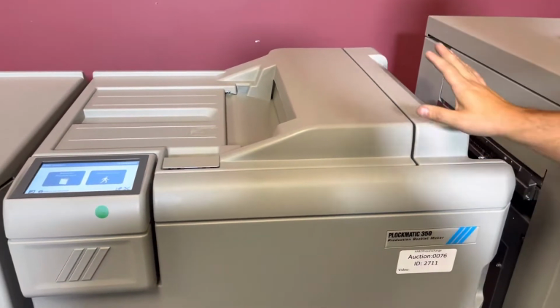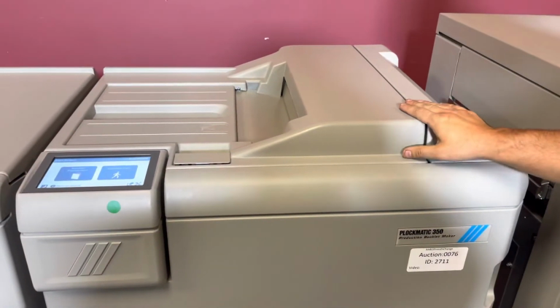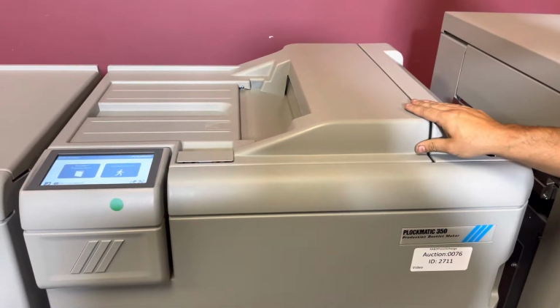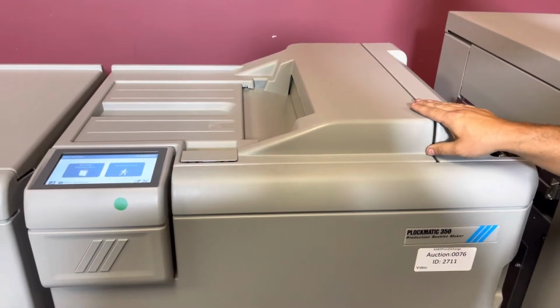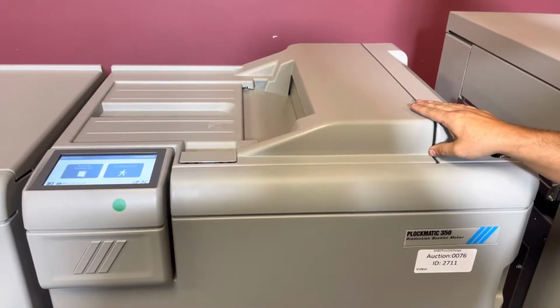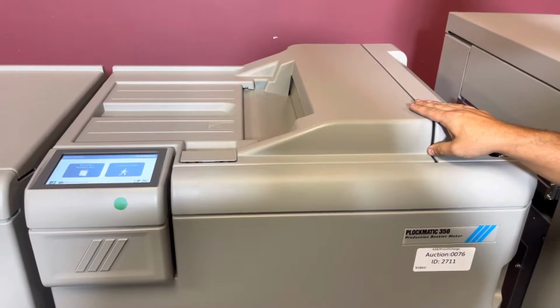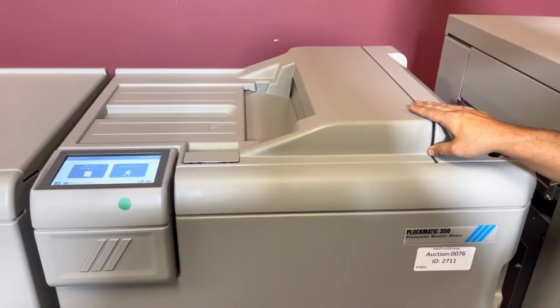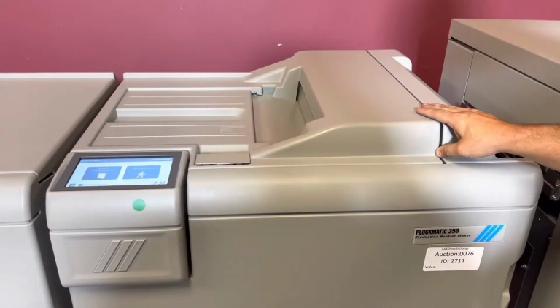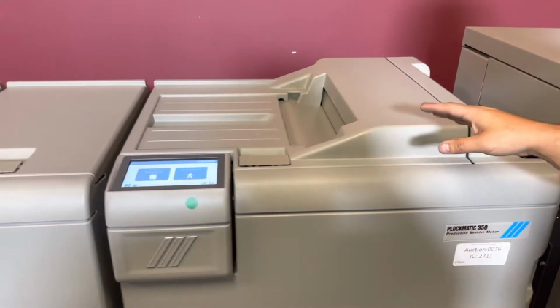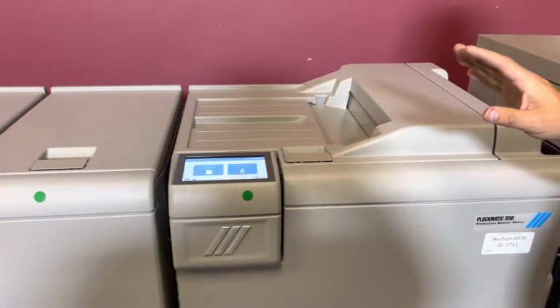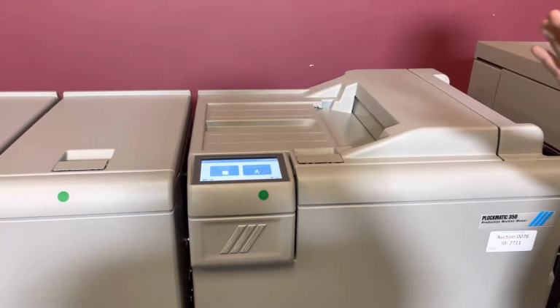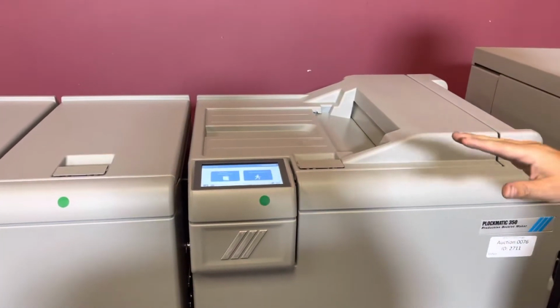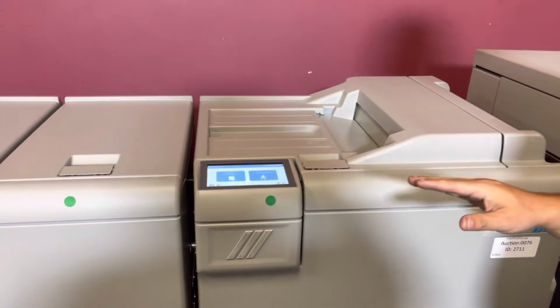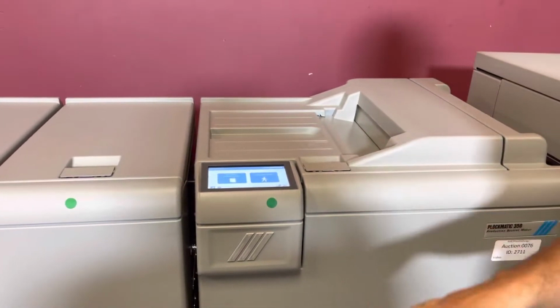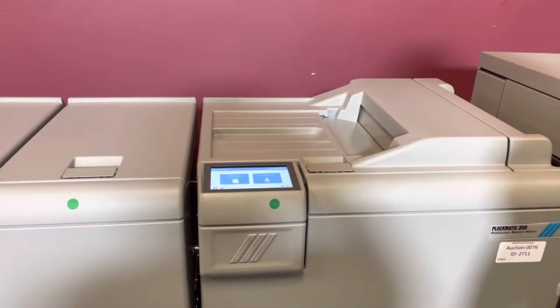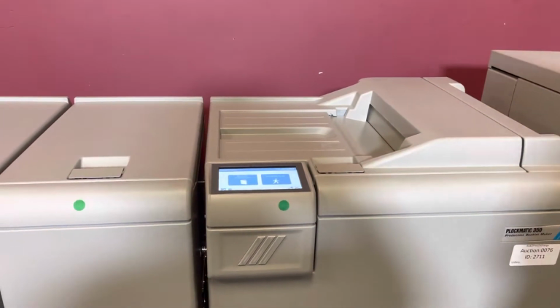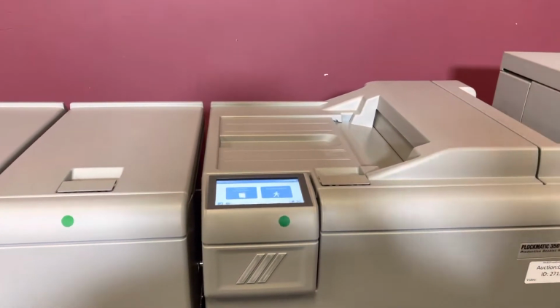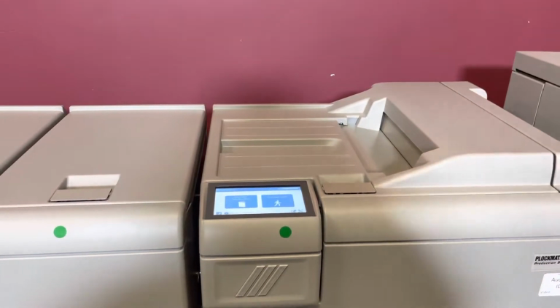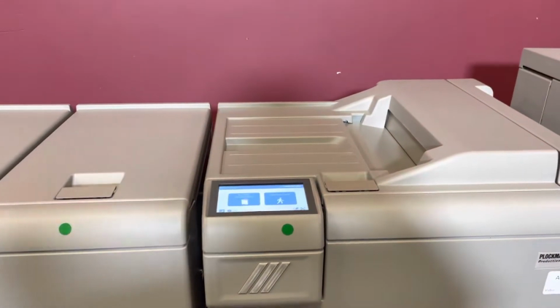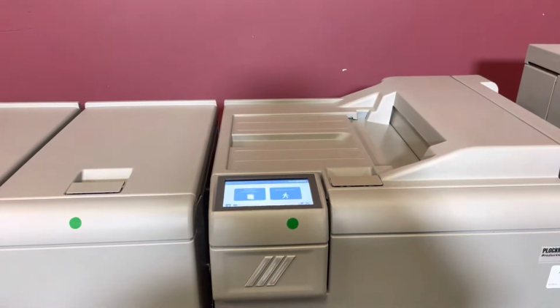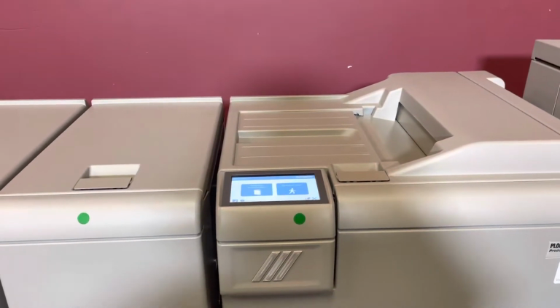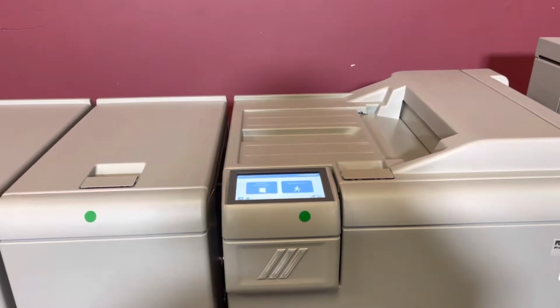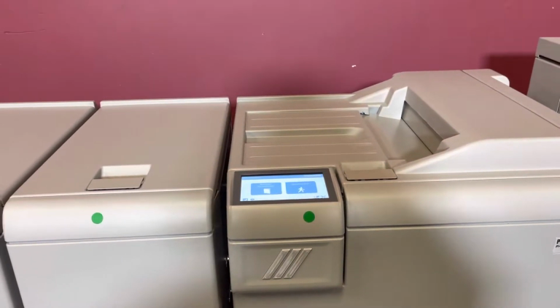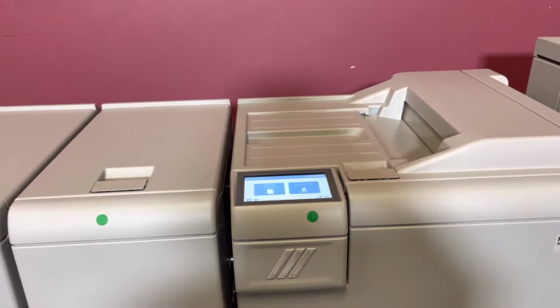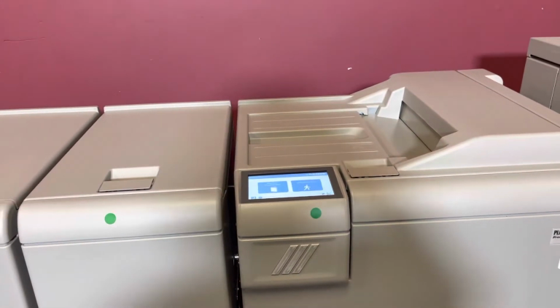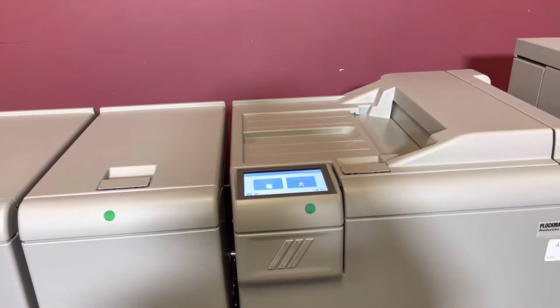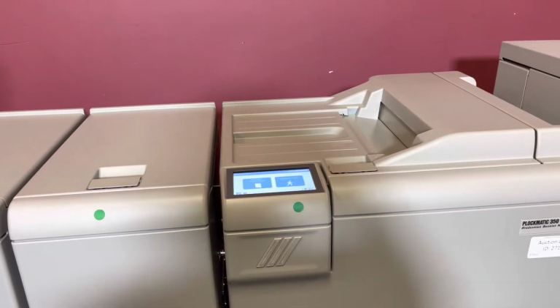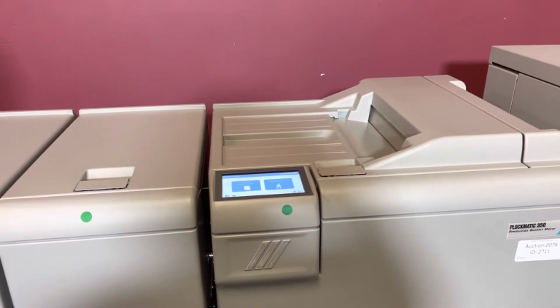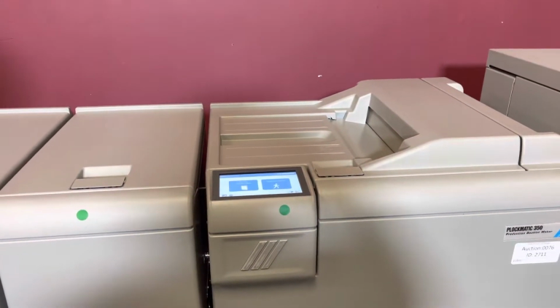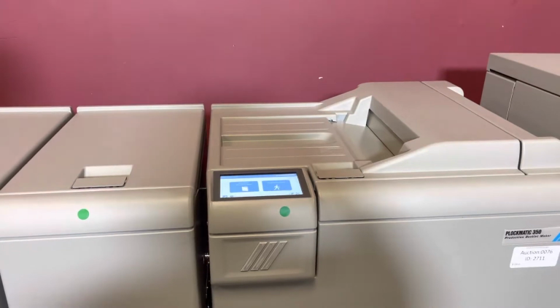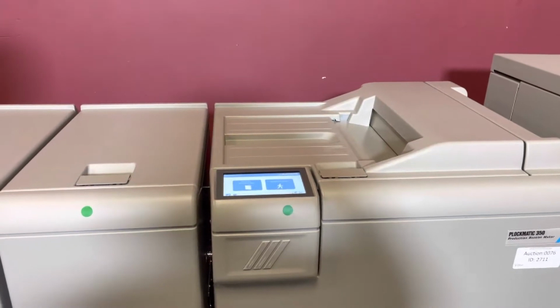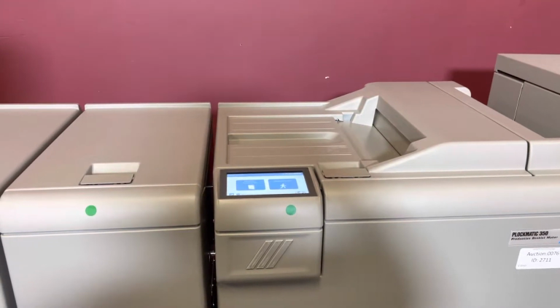Your booklet maker has about 19,000, your BF fold has about 19,000, and the trimmer has about 83,000. We'll post all the exact meter counts on the description.